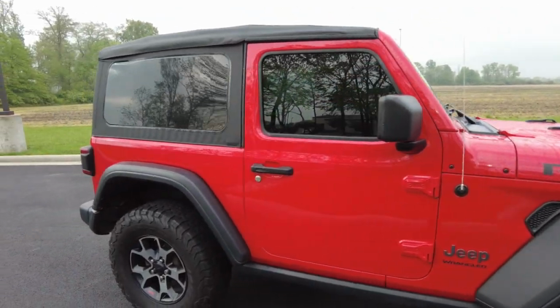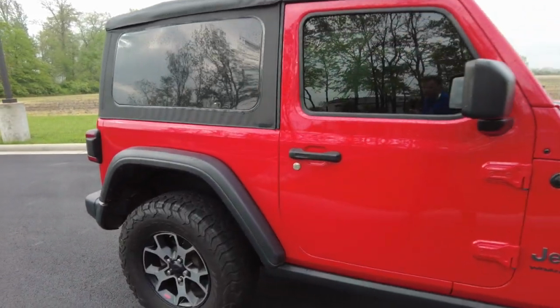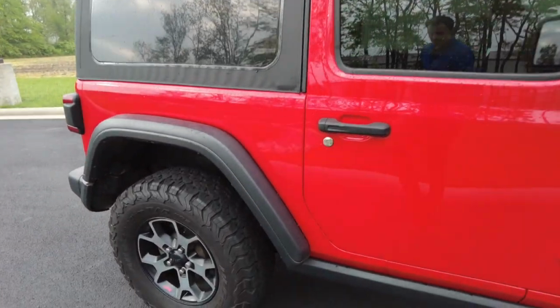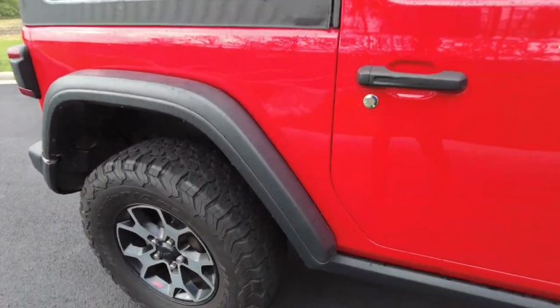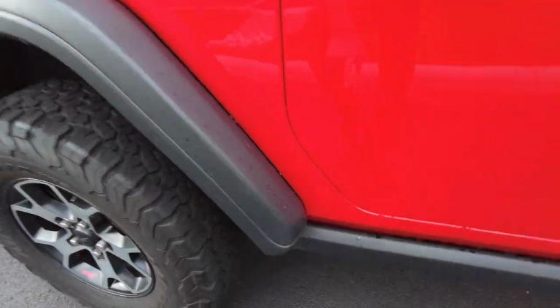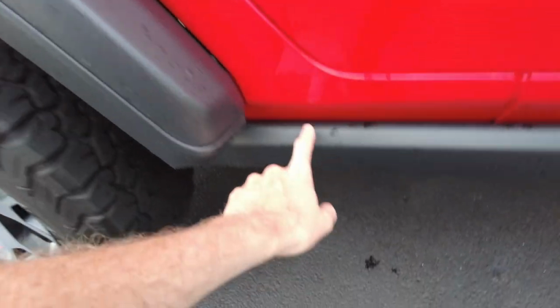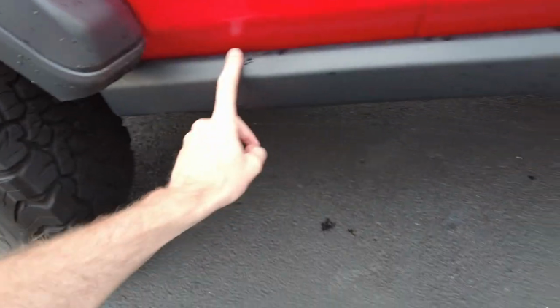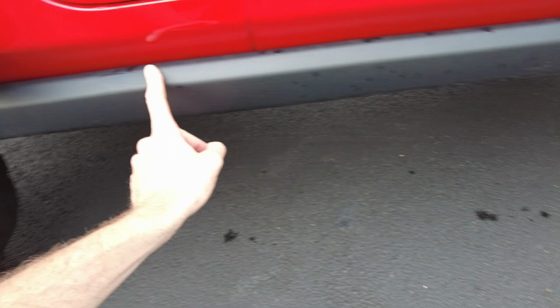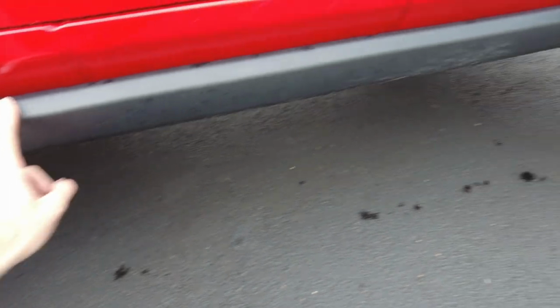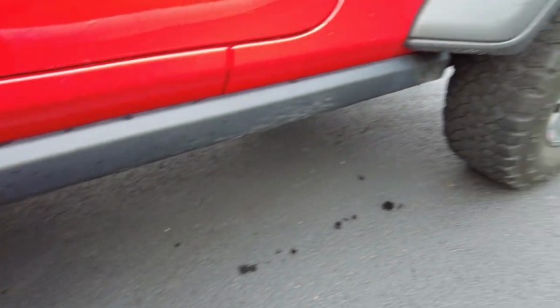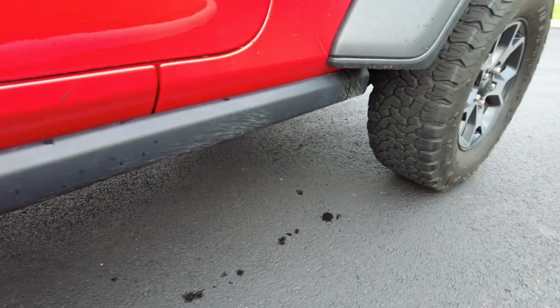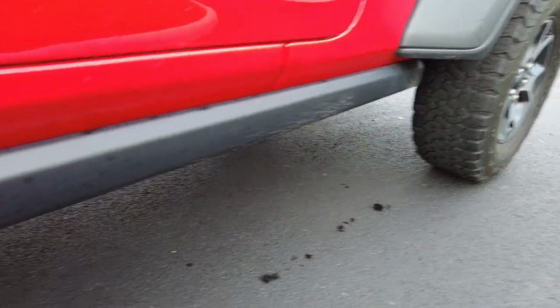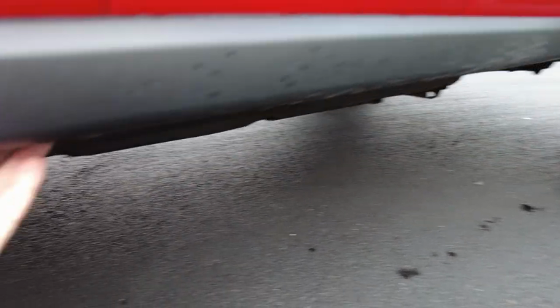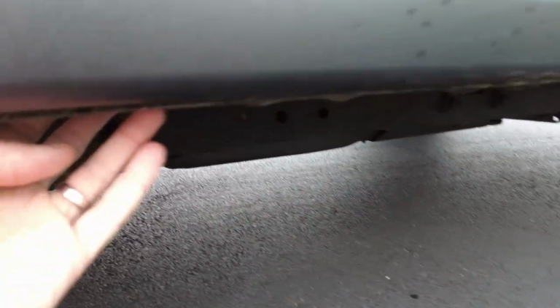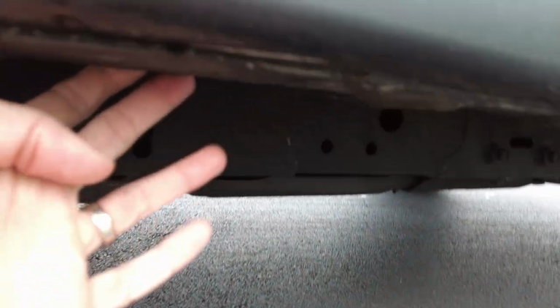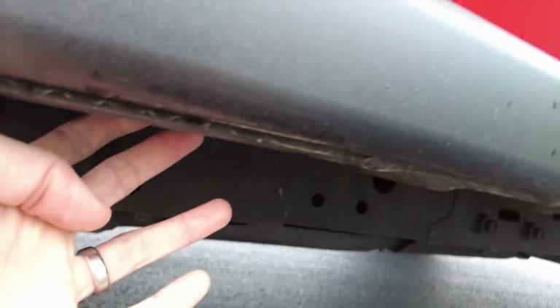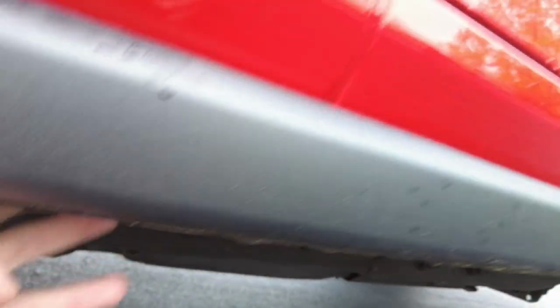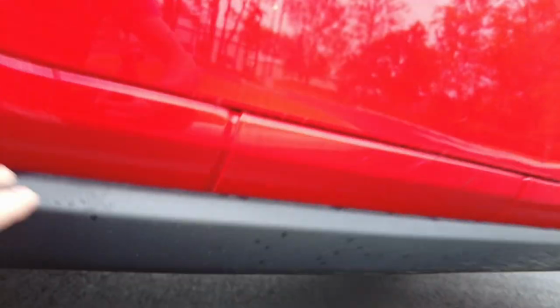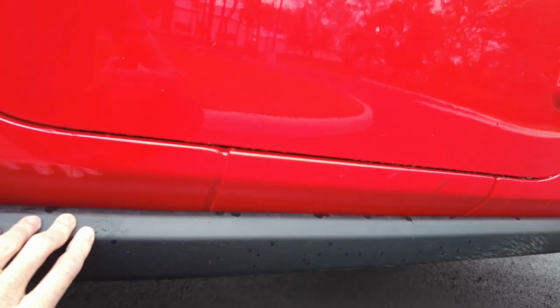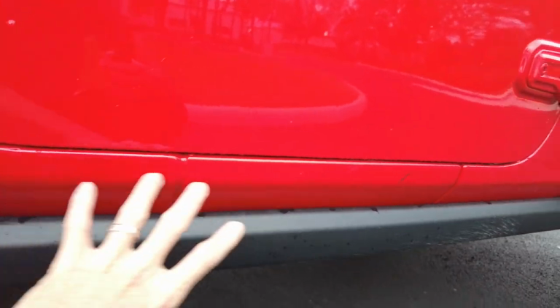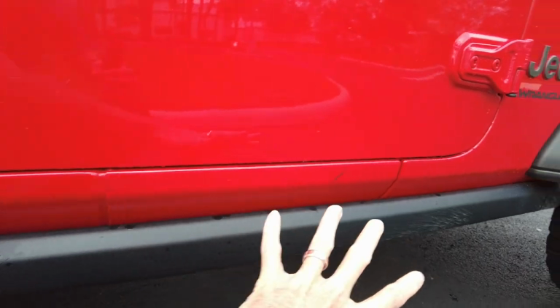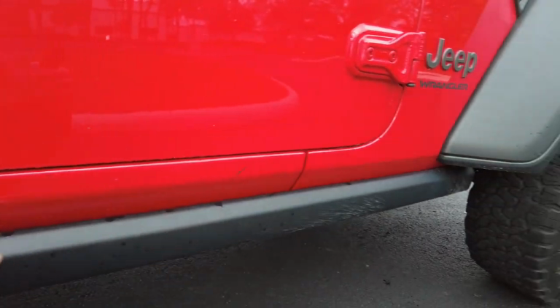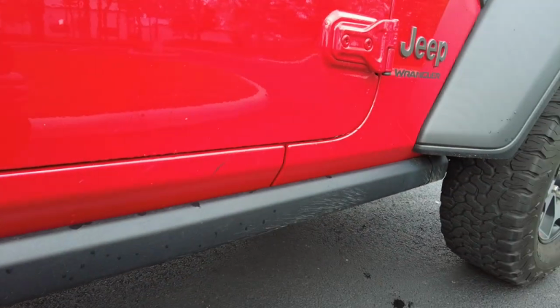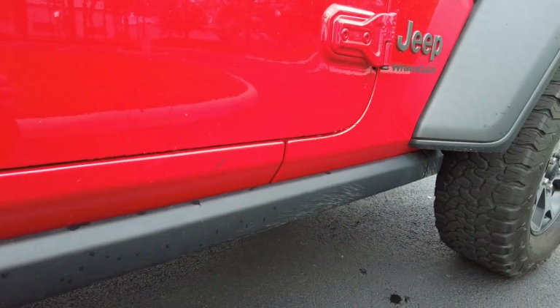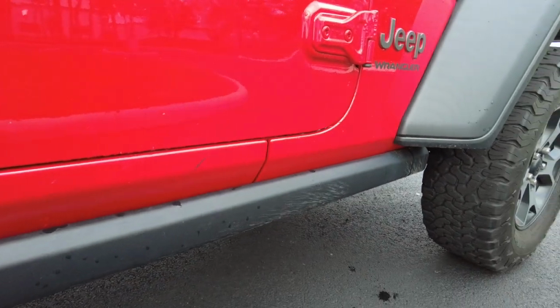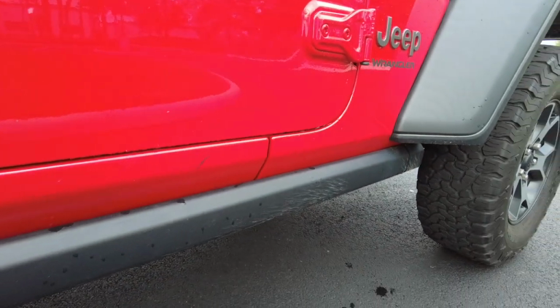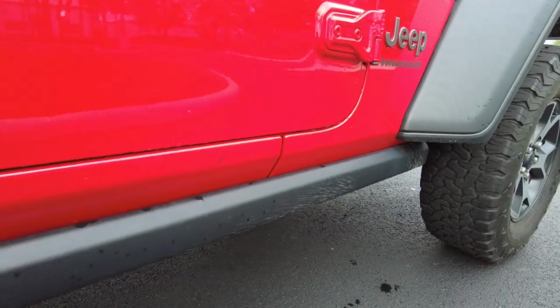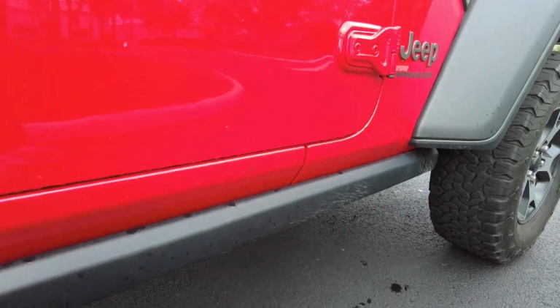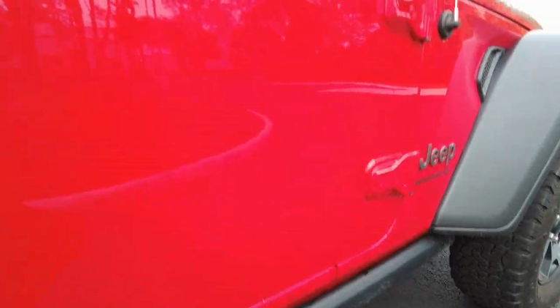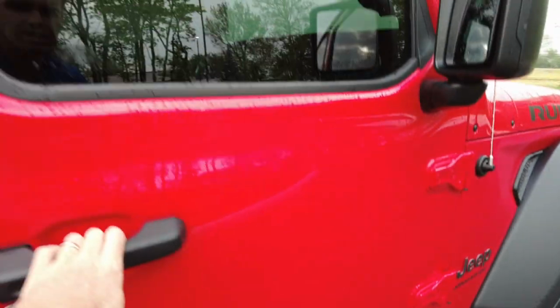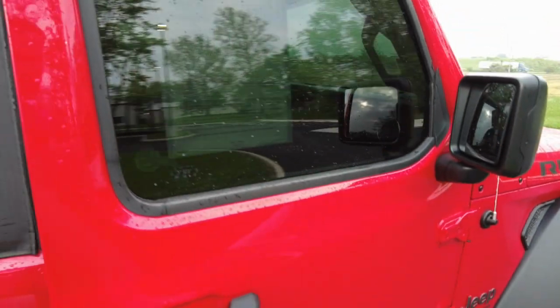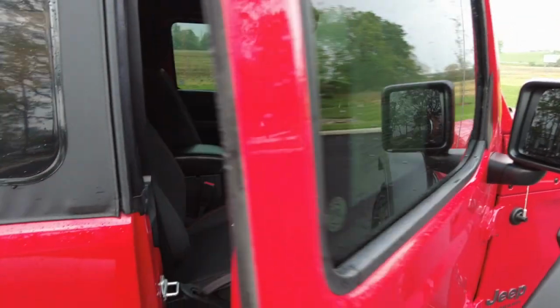Being a Rubicon, it's also going to have the rock slider here. This is steel and it wraps all the way up underneath to protect the vehicle when off-road — specifically that under-door area, what they call the rocker panel.